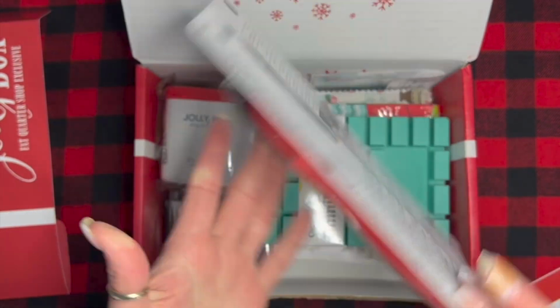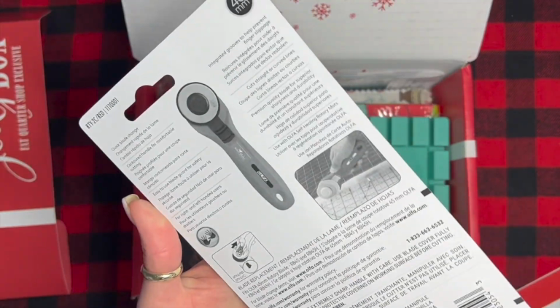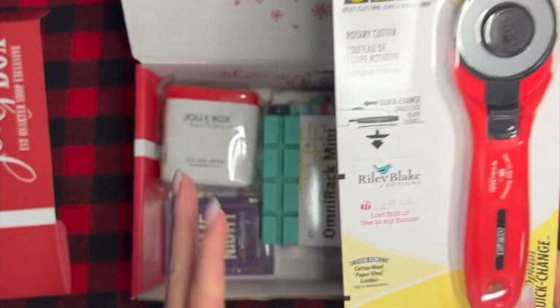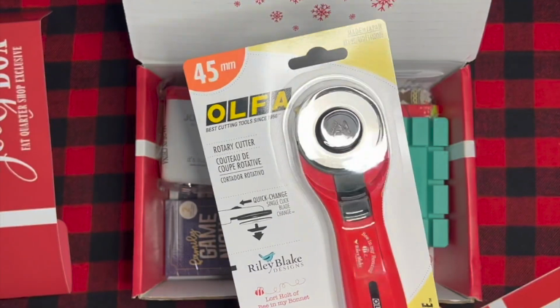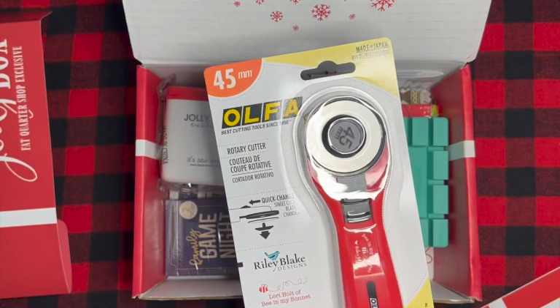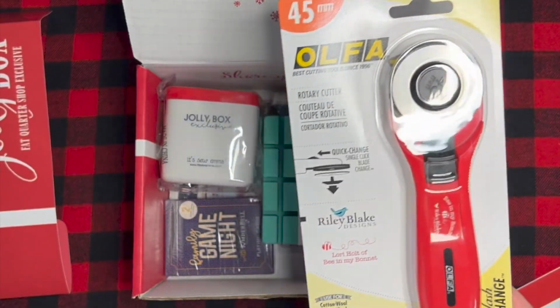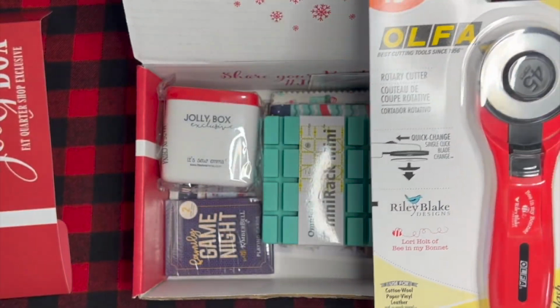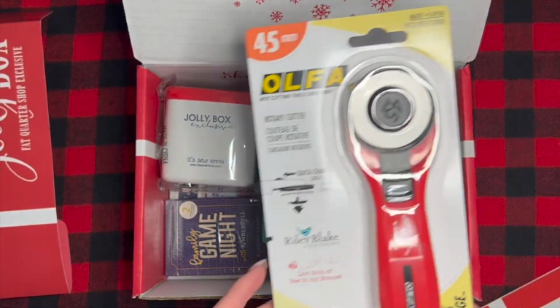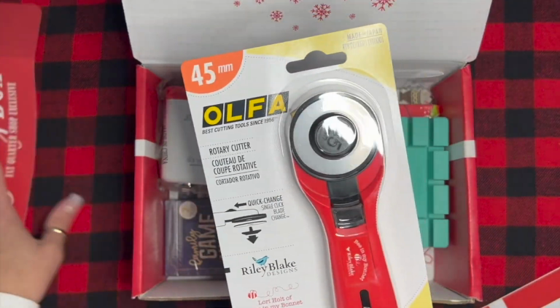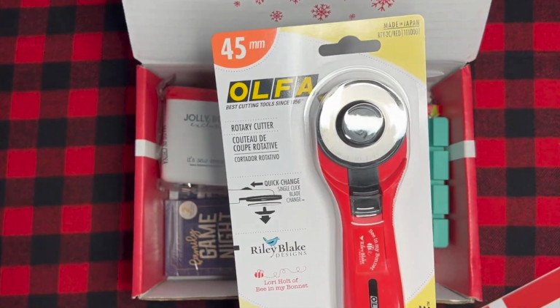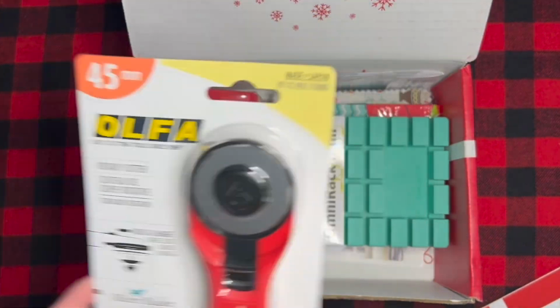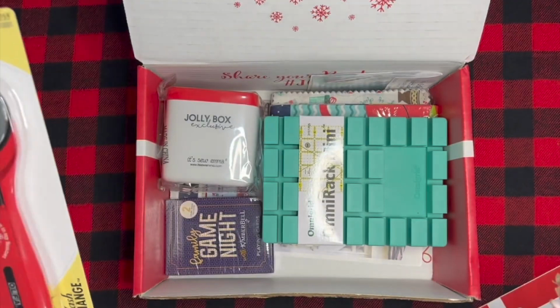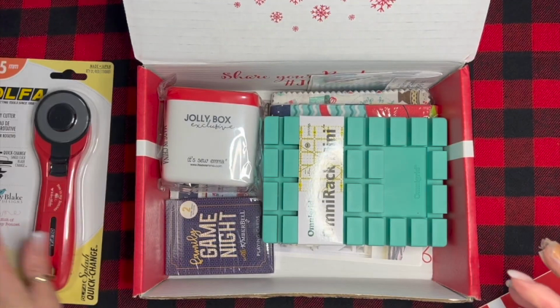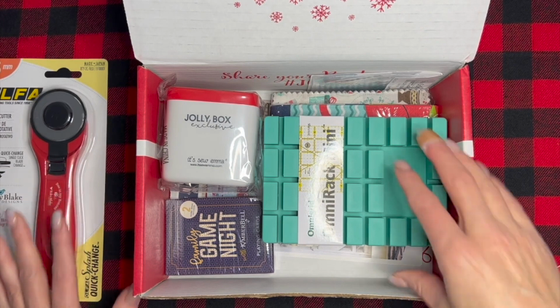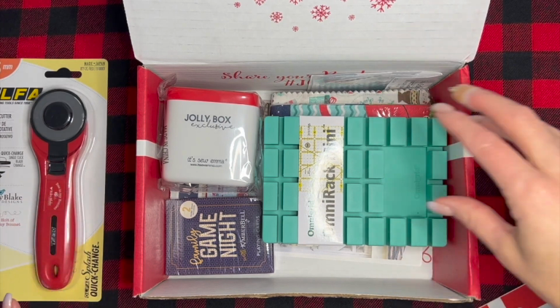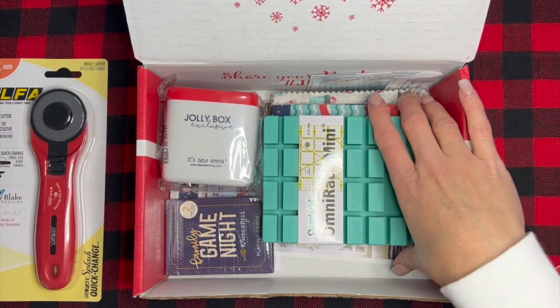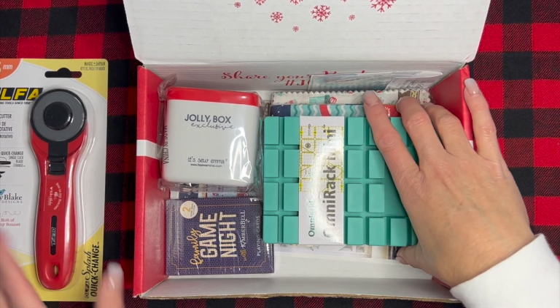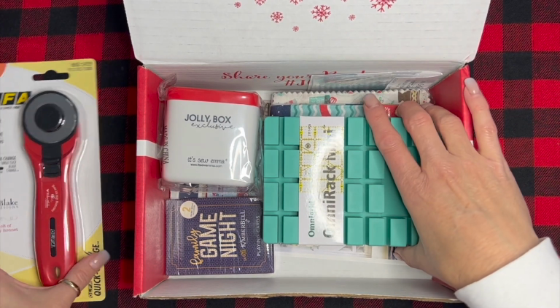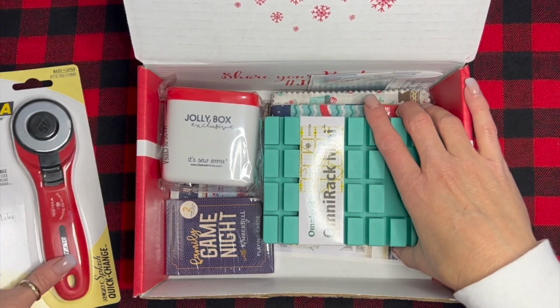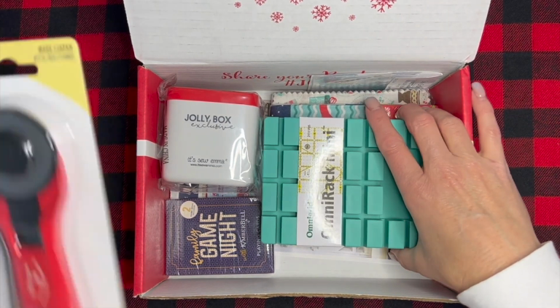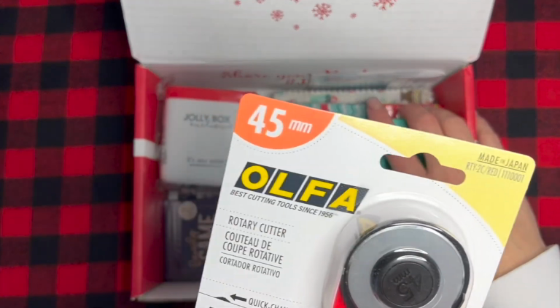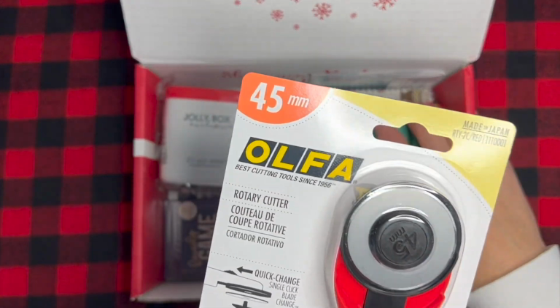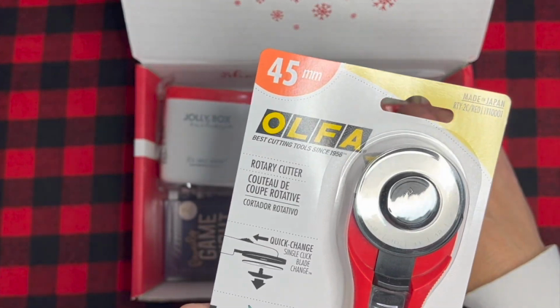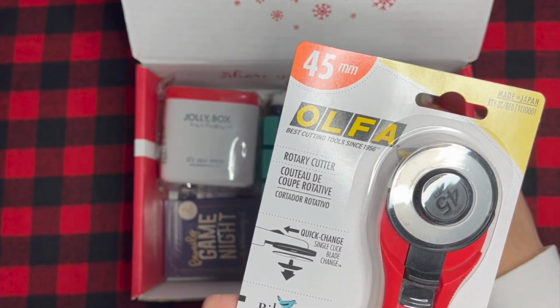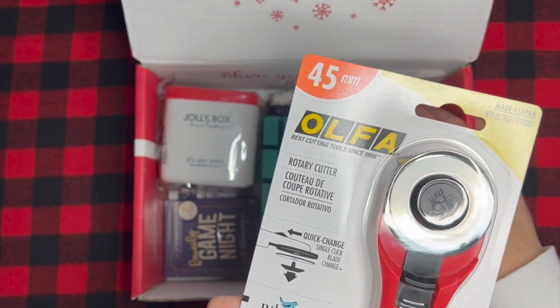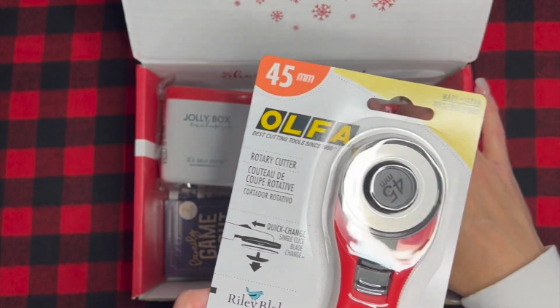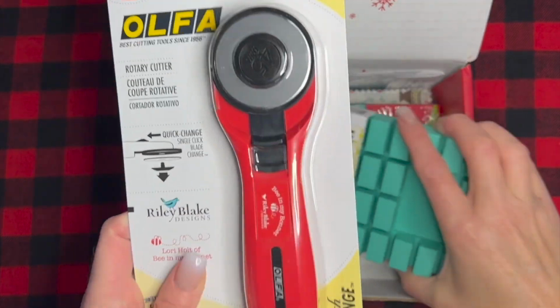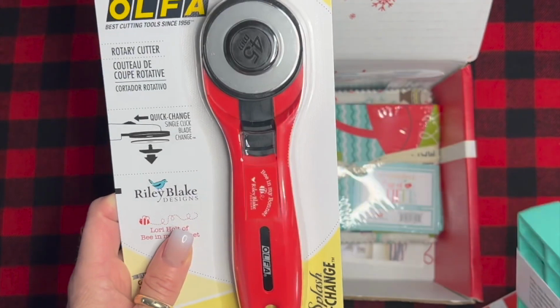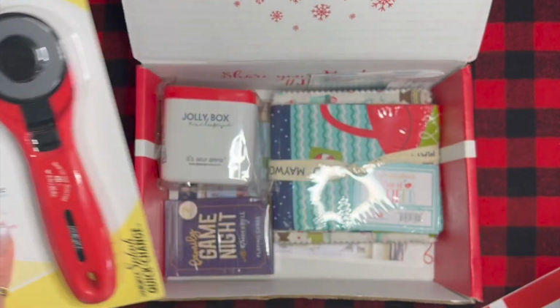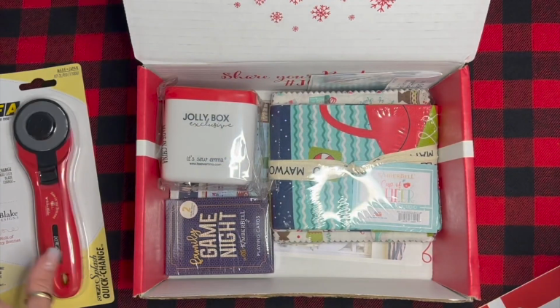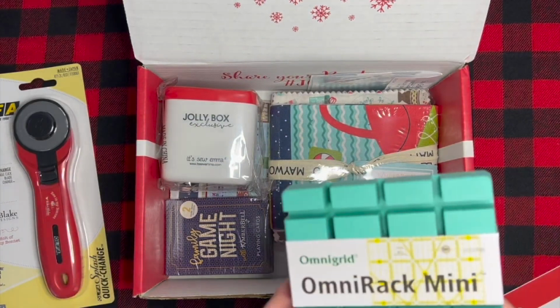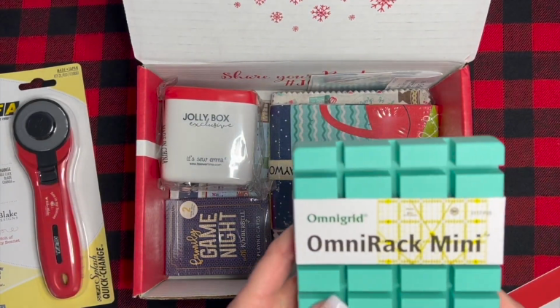This is a really, really cool item to be inside the Jolly Box — that's really cool. First off, I mean, I don't even really need to go into it. You know what it is — it's fun!